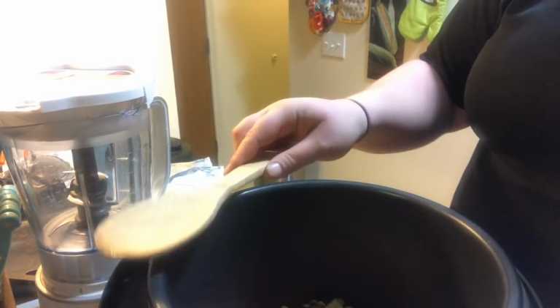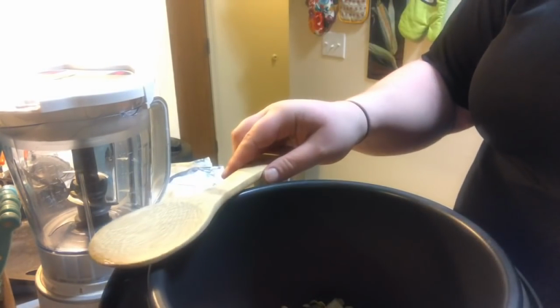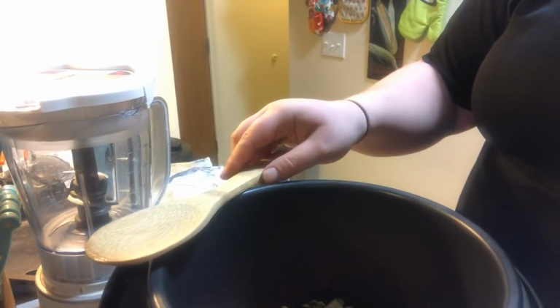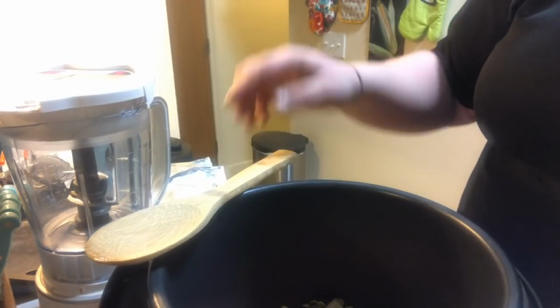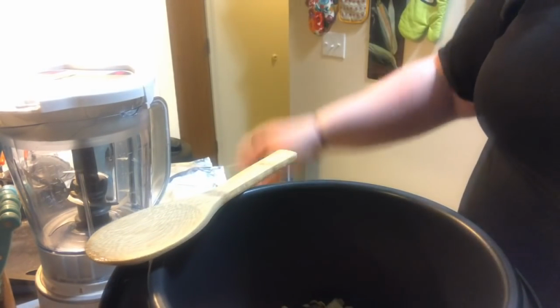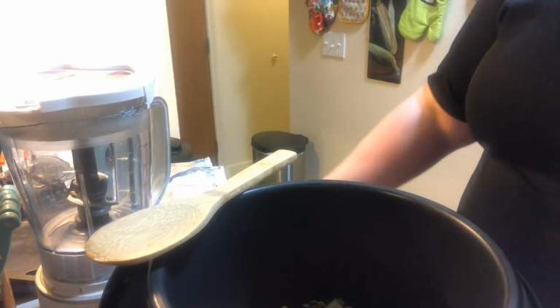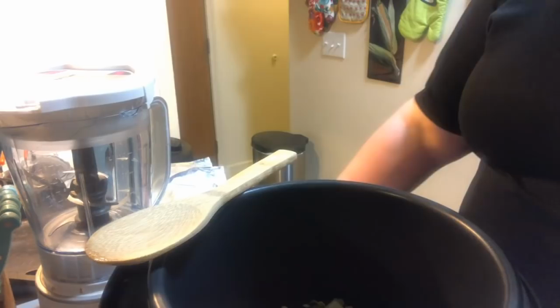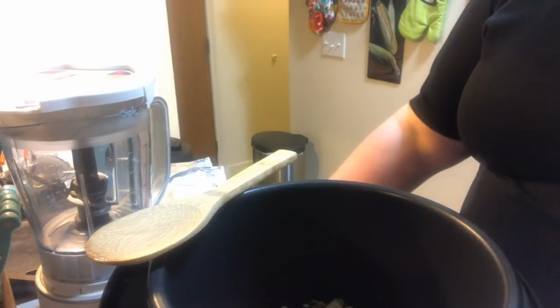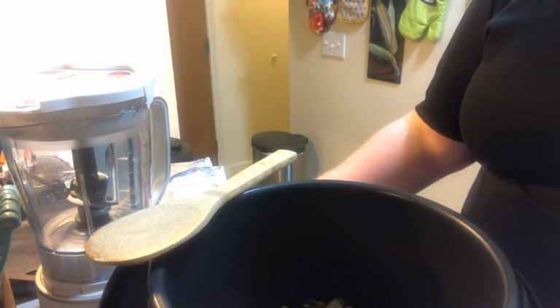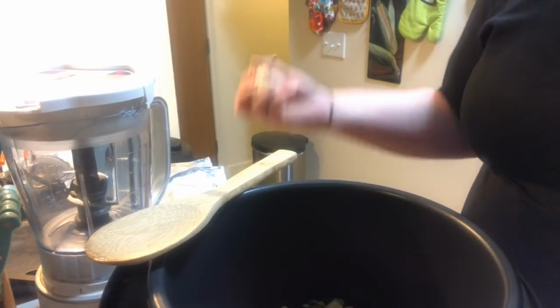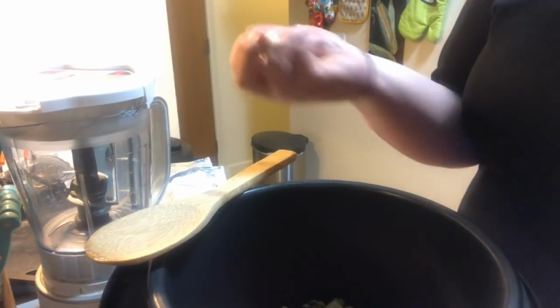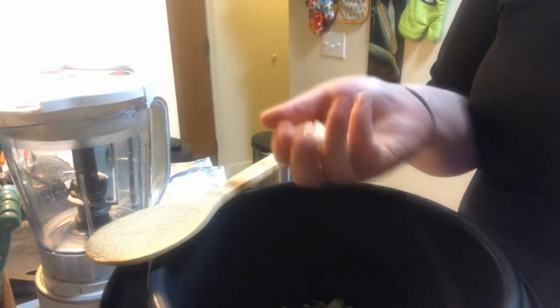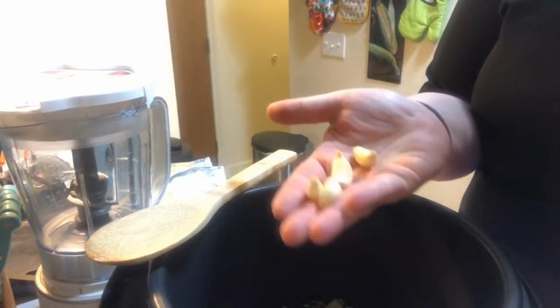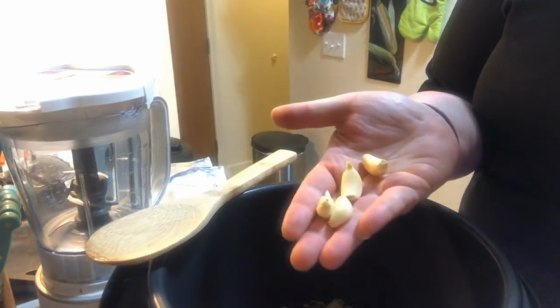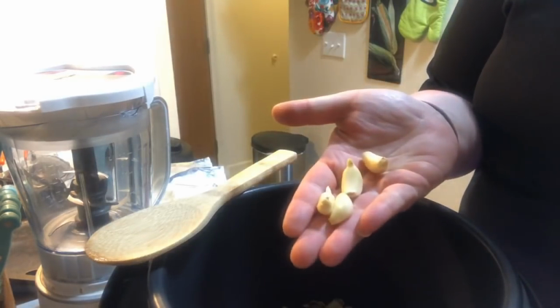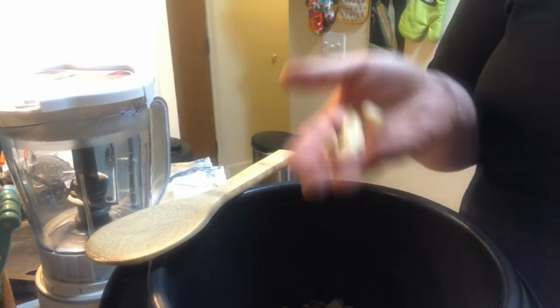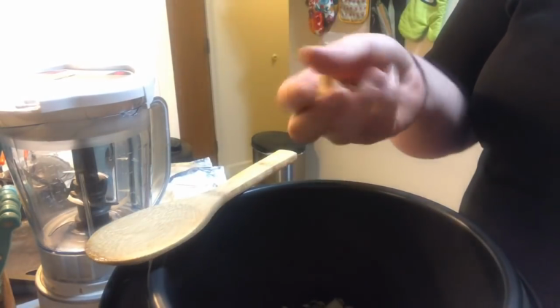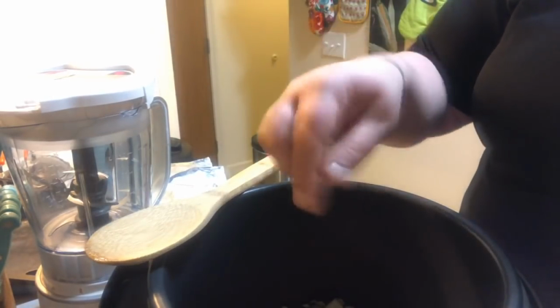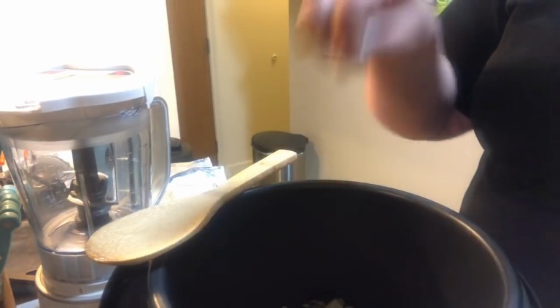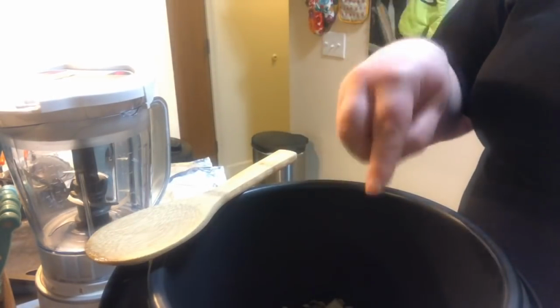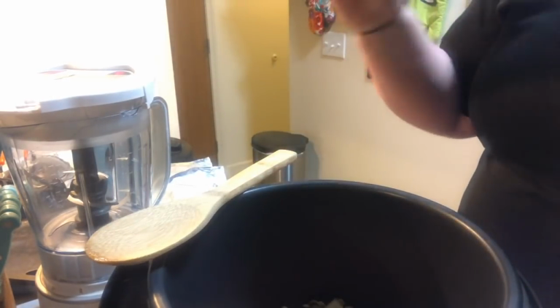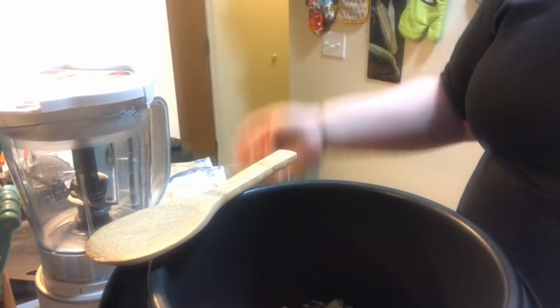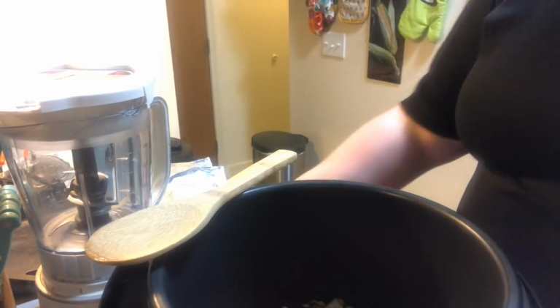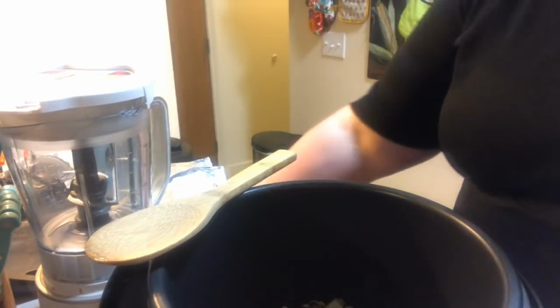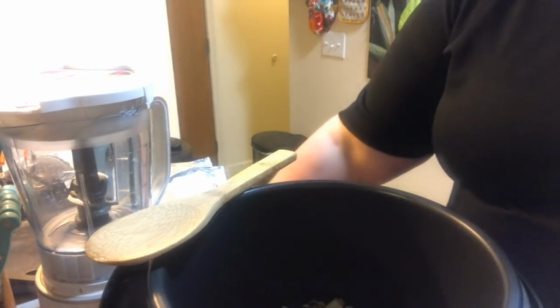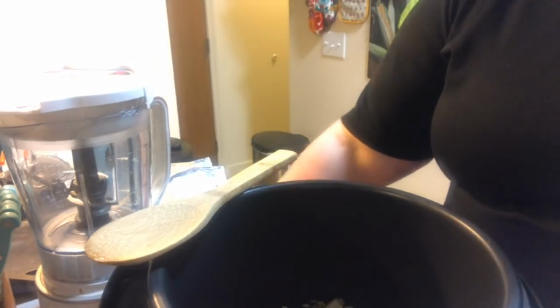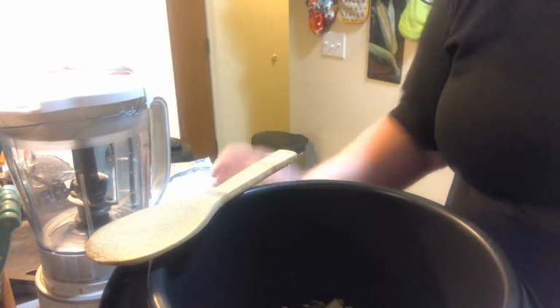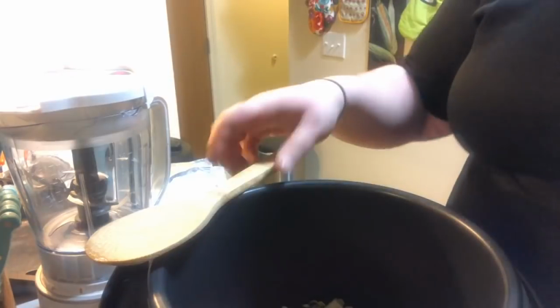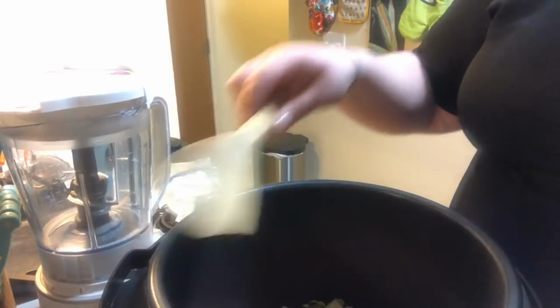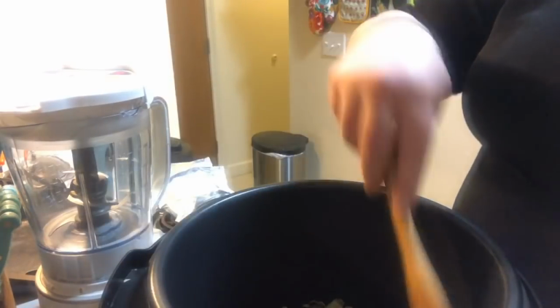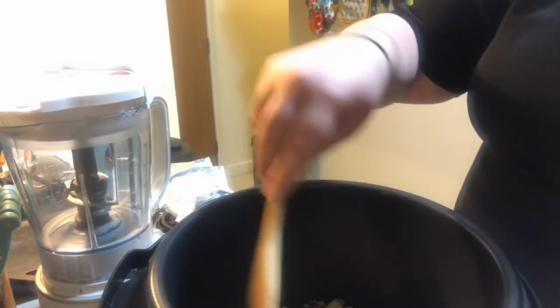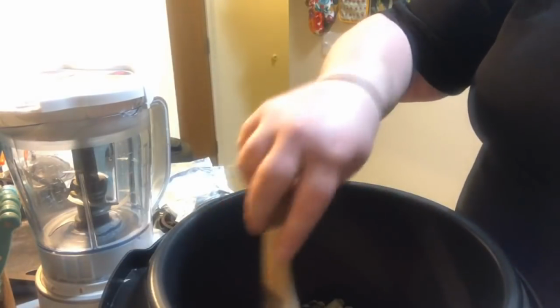I do have four cloves of garlic peeled and ready to go. I'm going to grate them in as this starts to sauté.